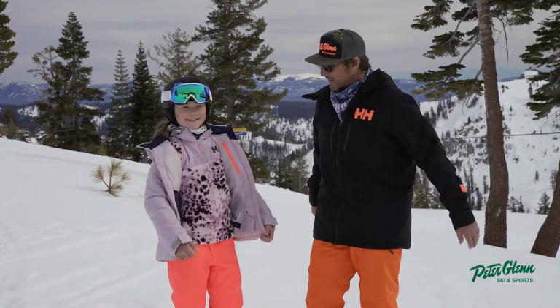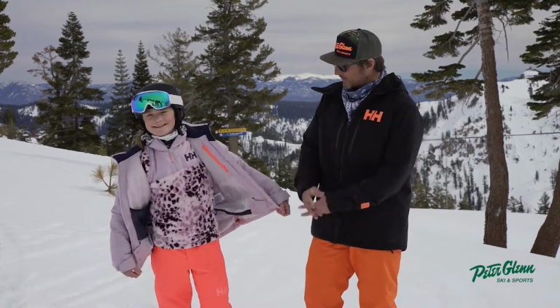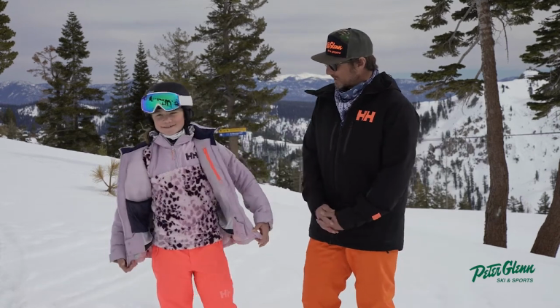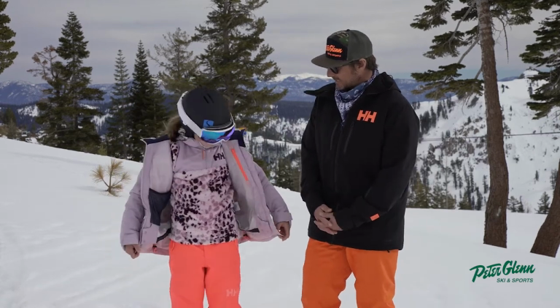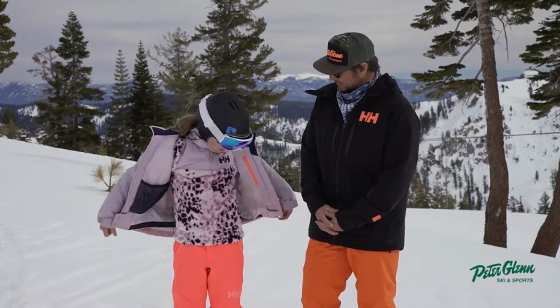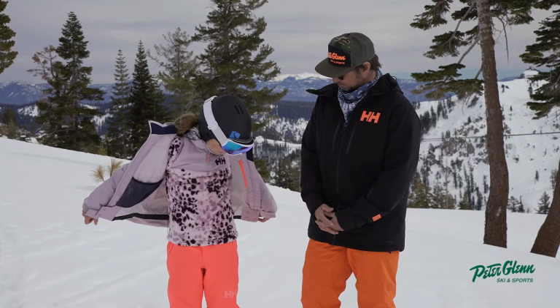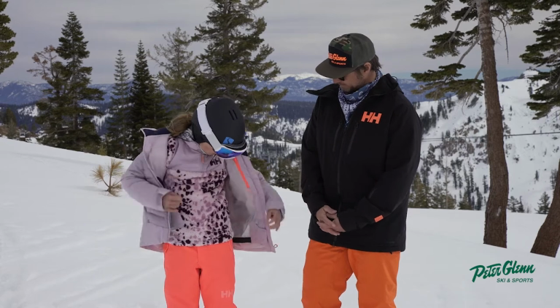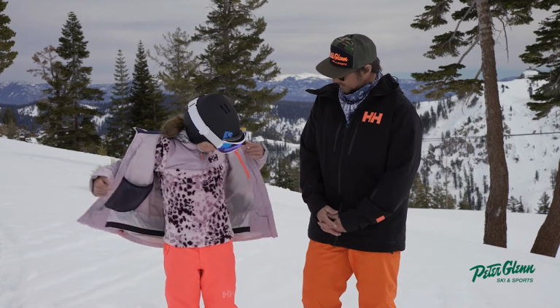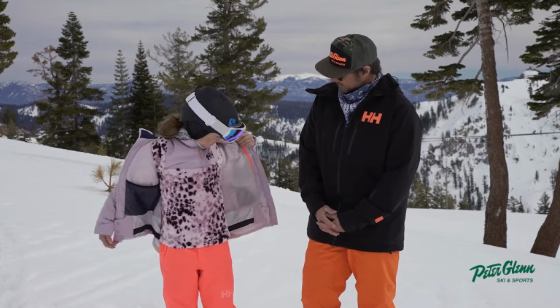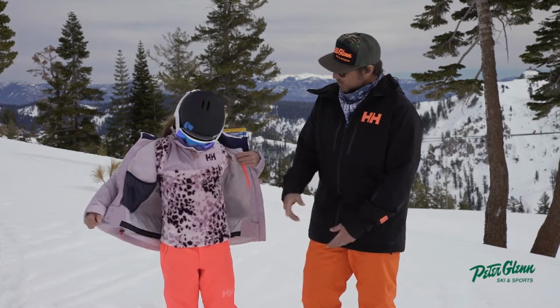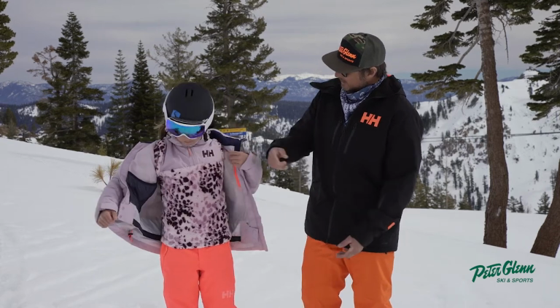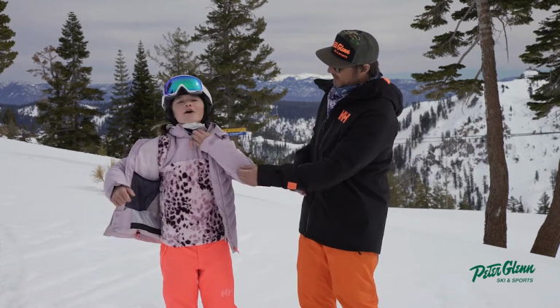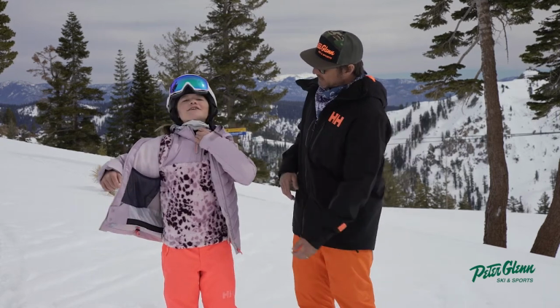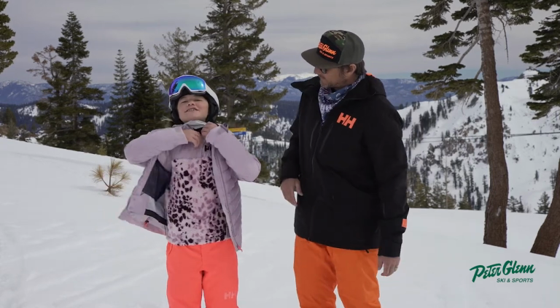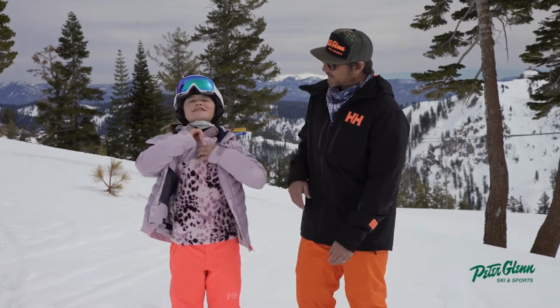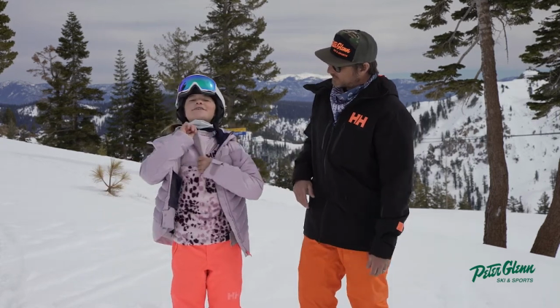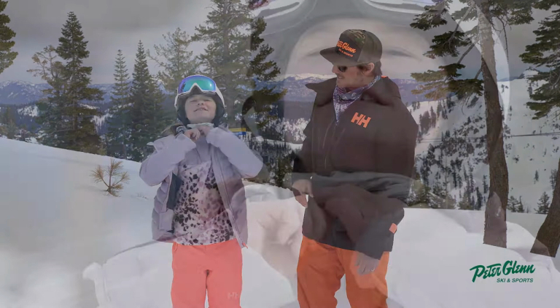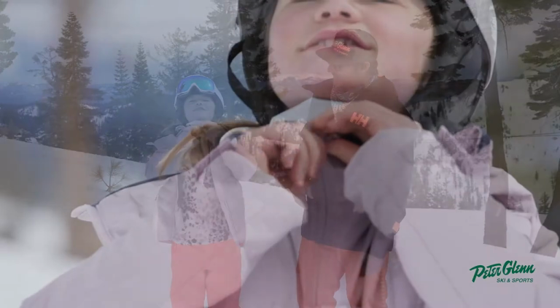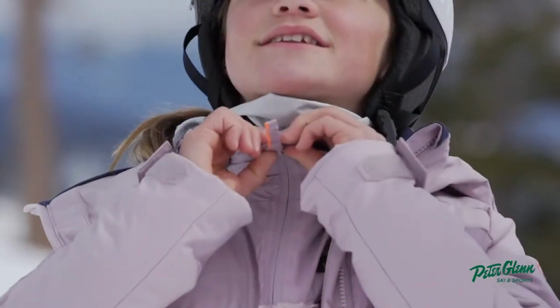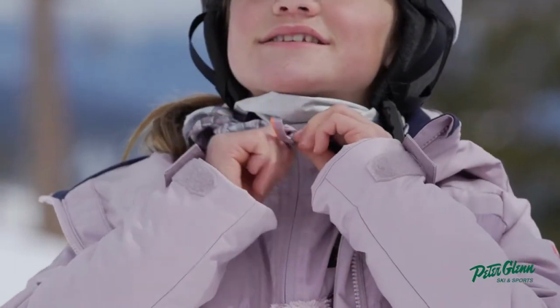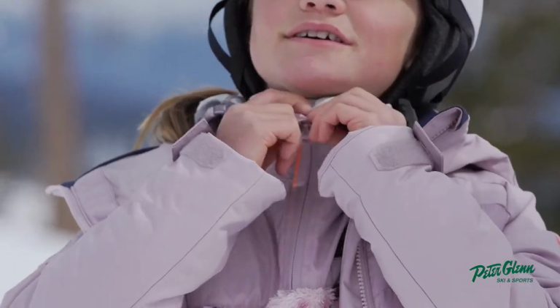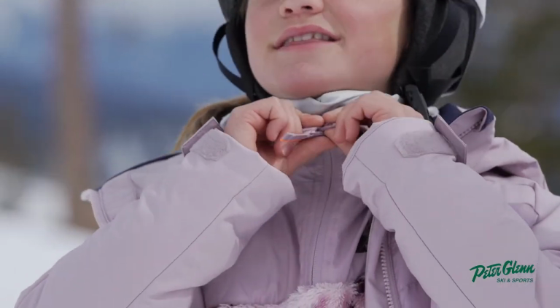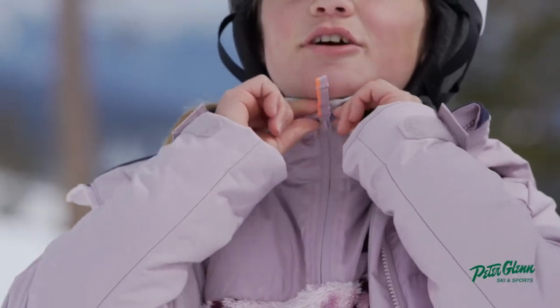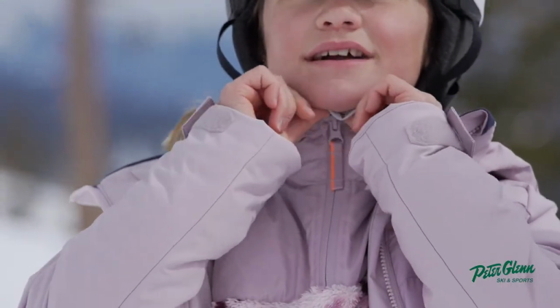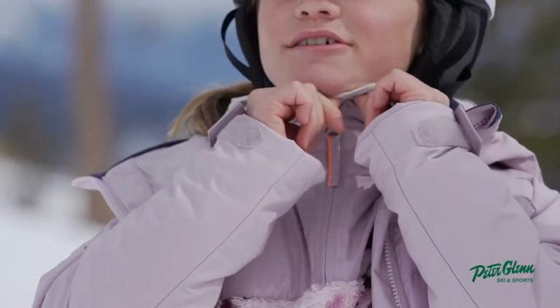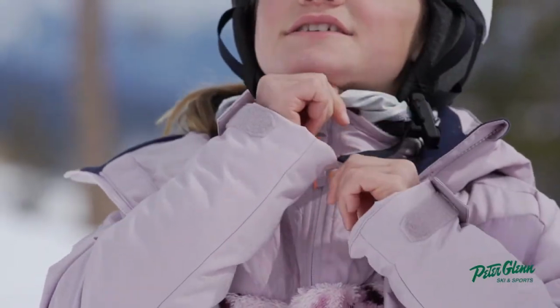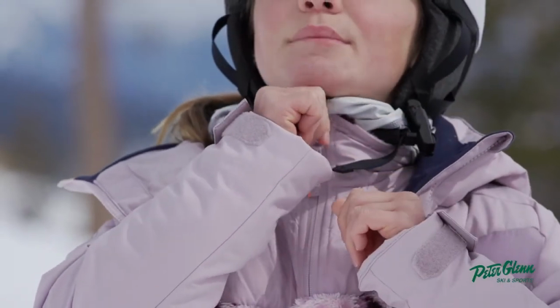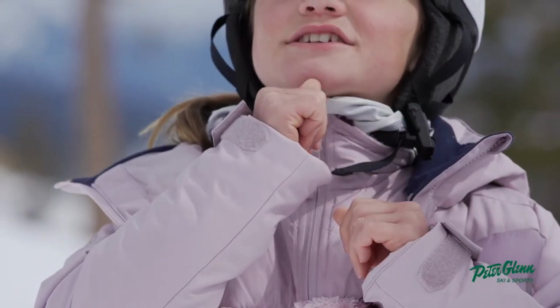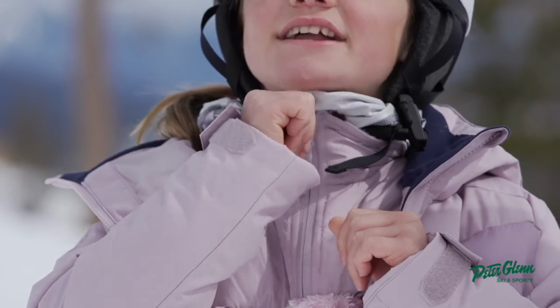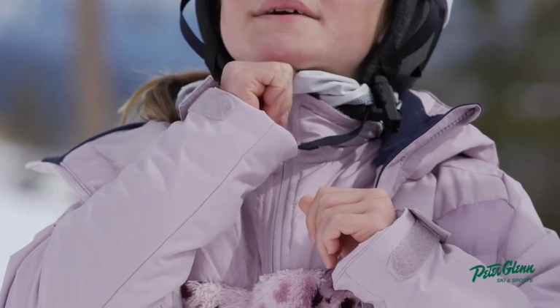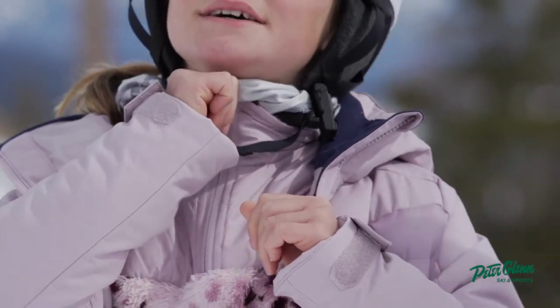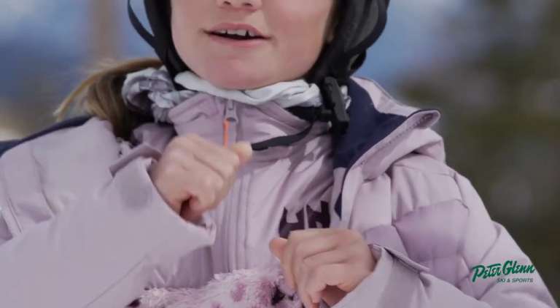Any other features on that thing you like? The garage — it looks like the... Oh yeah, the garage zipper. So the zipper, the sharp part, doesn't rub against your chin and make marks.